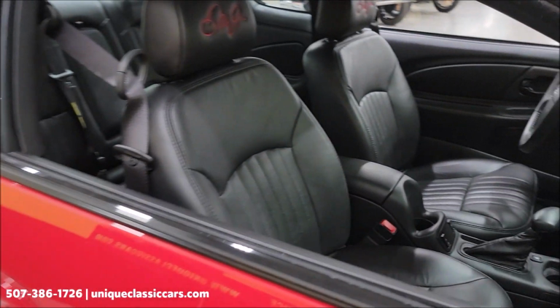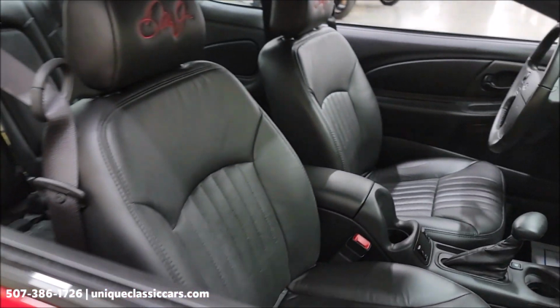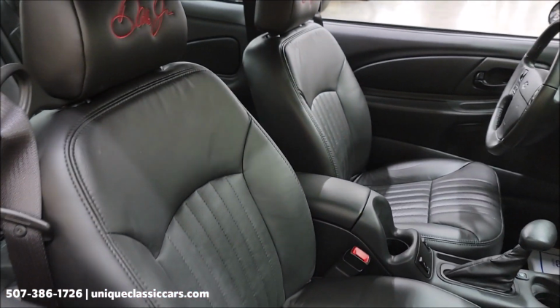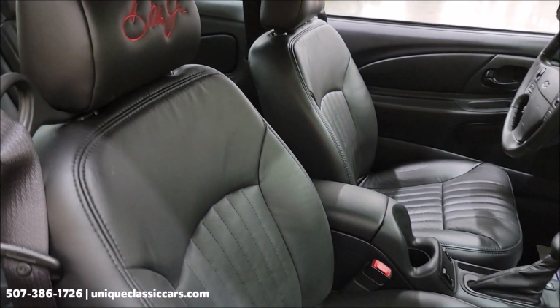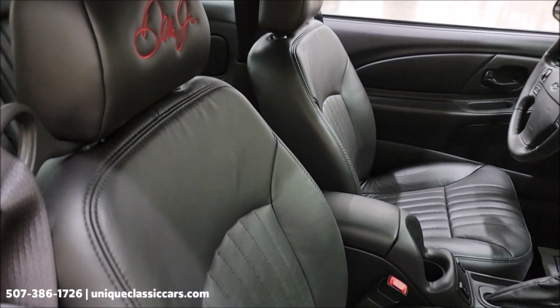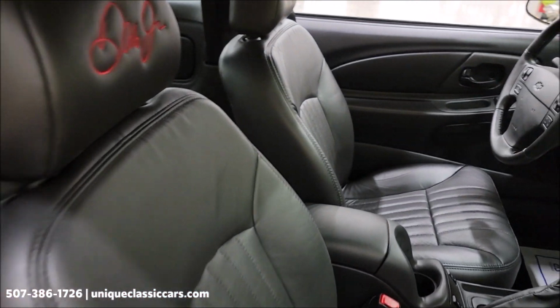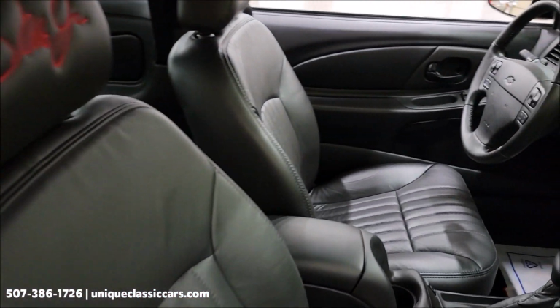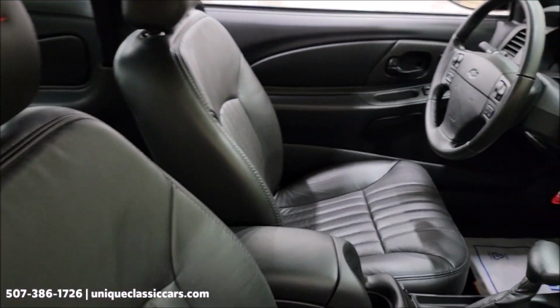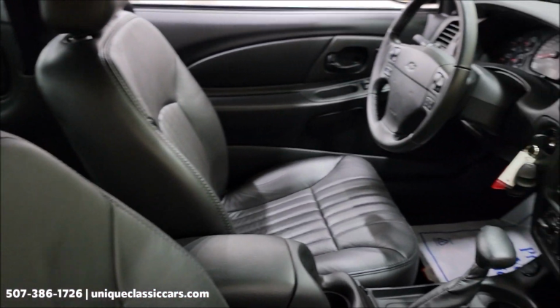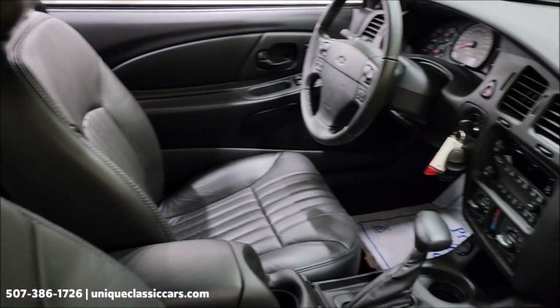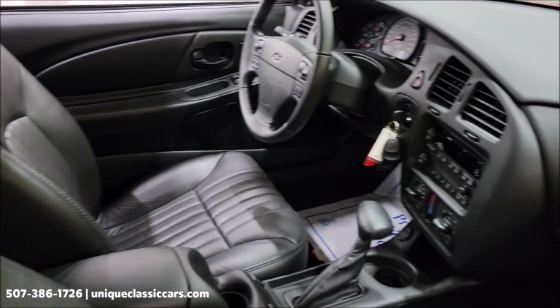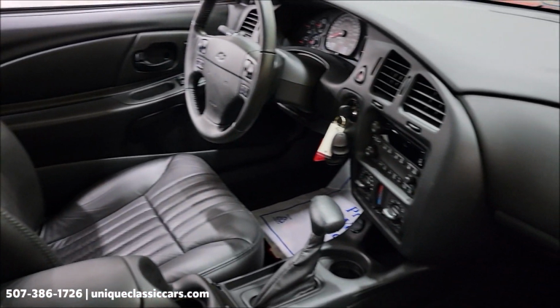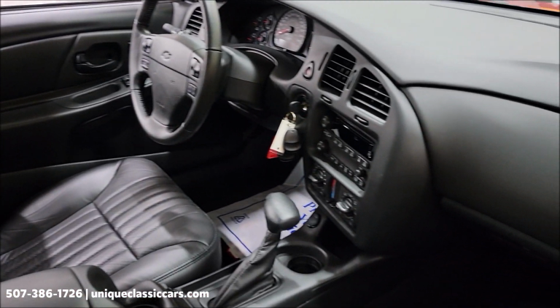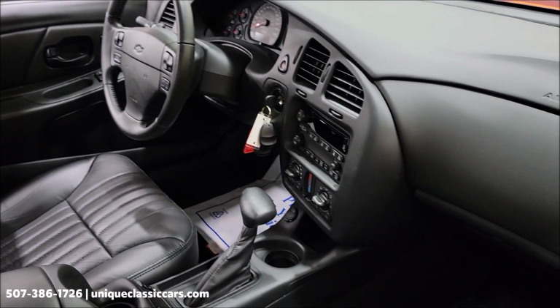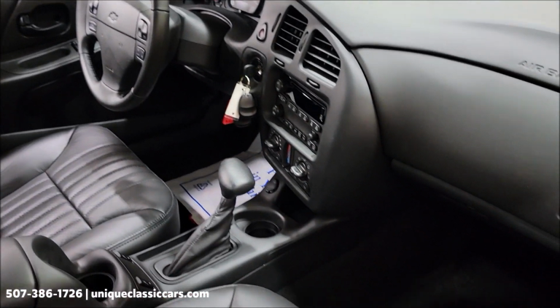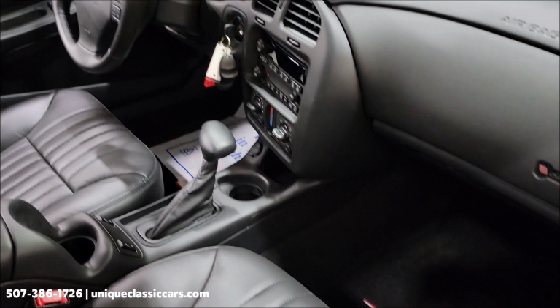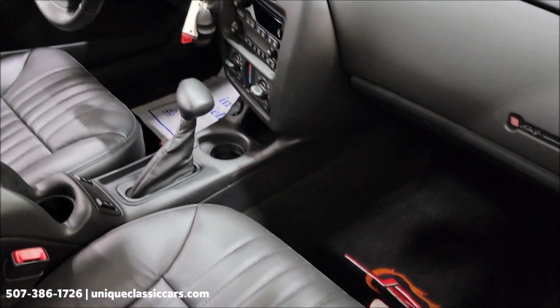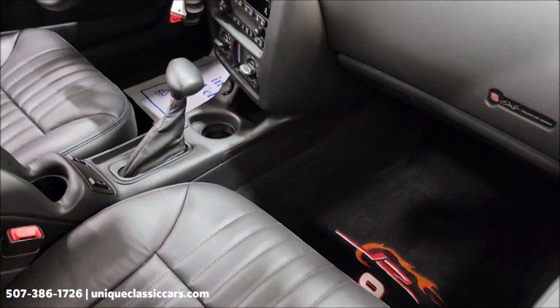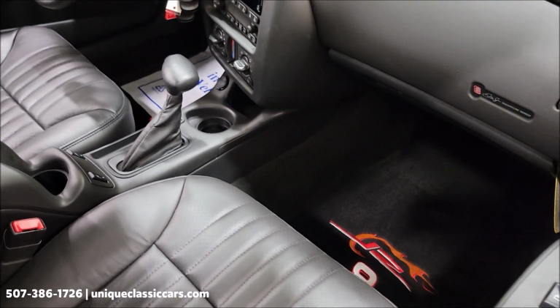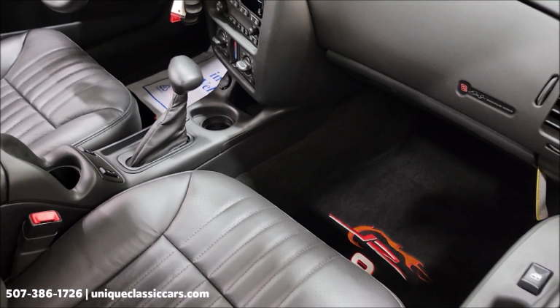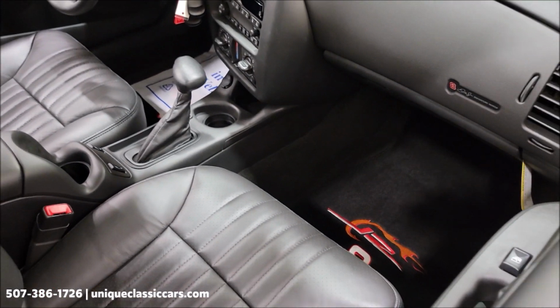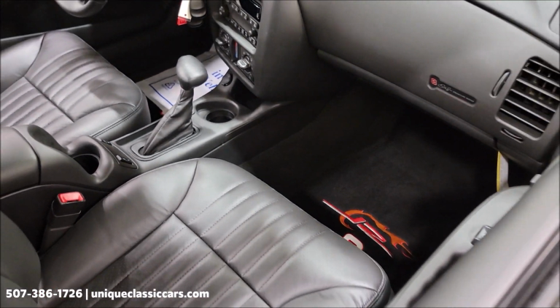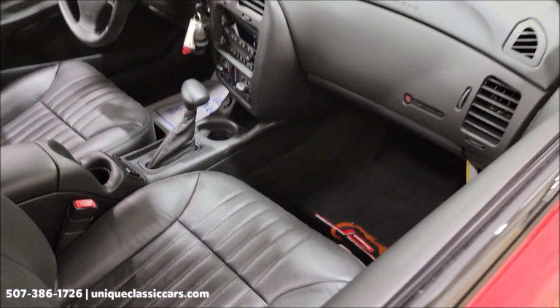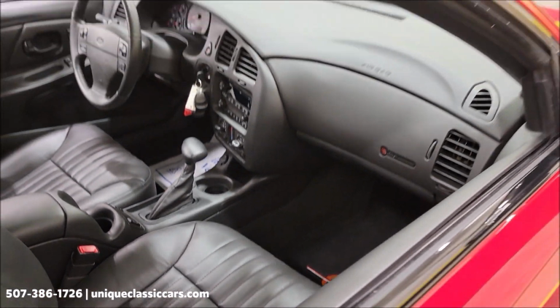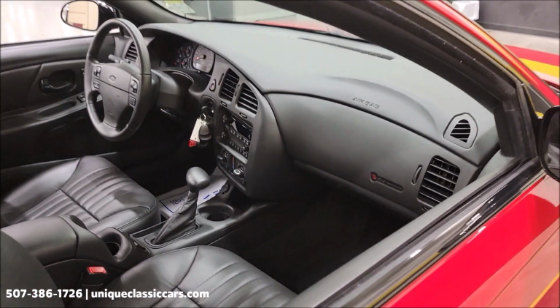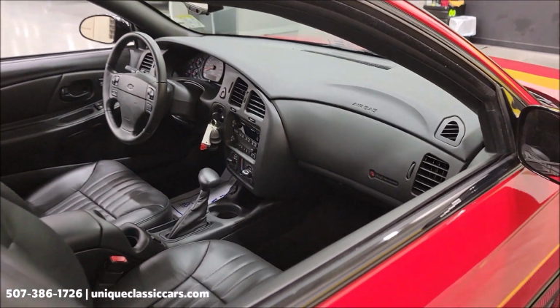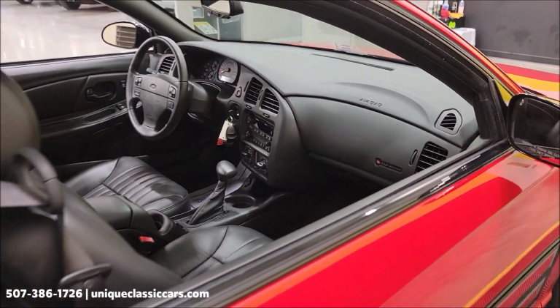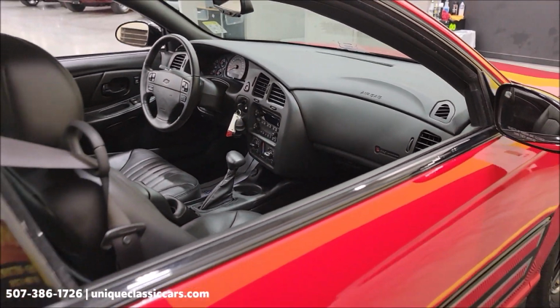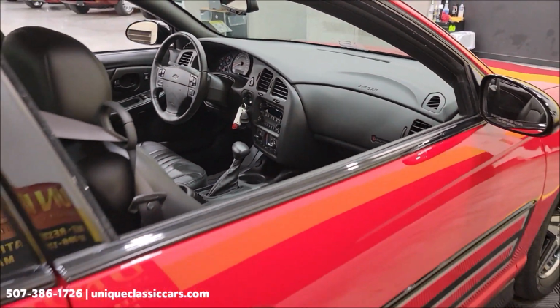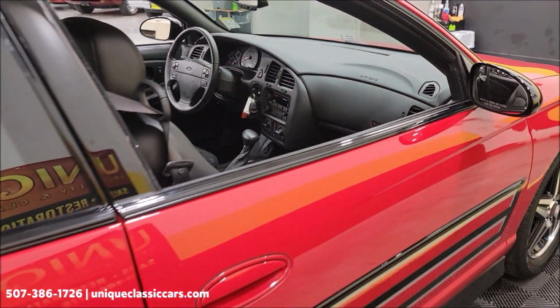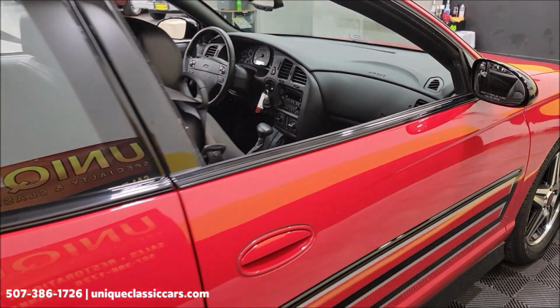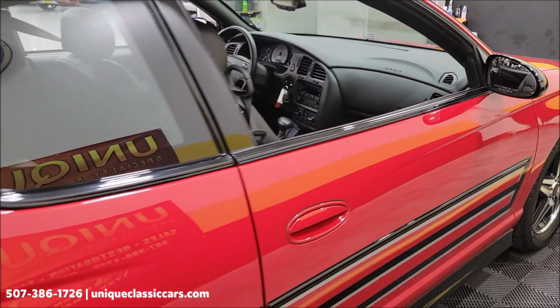Same with the interior — gray leather. Literally has floor mats on top of the floor mats. There's also an extra set of stock floor mats in the trunk.